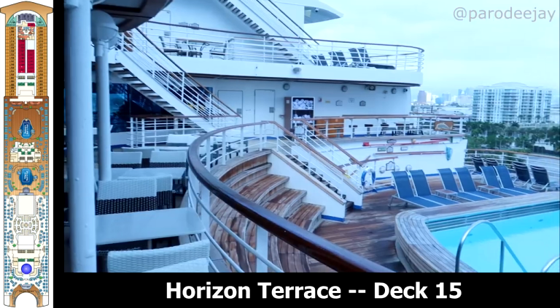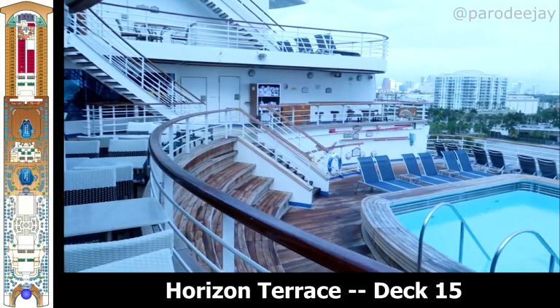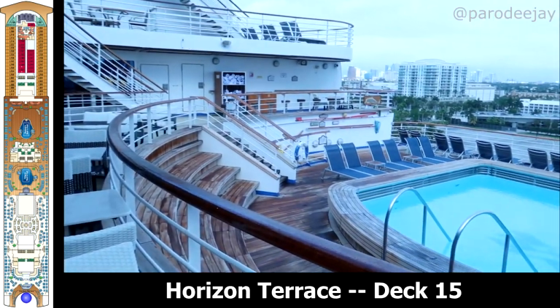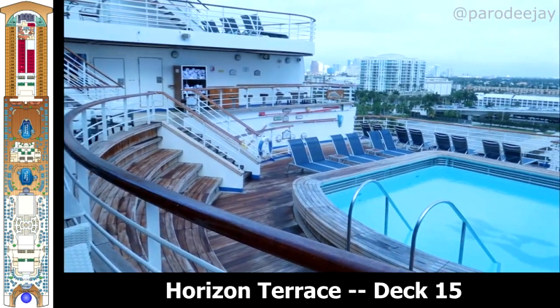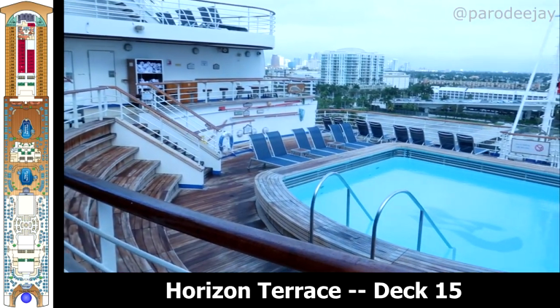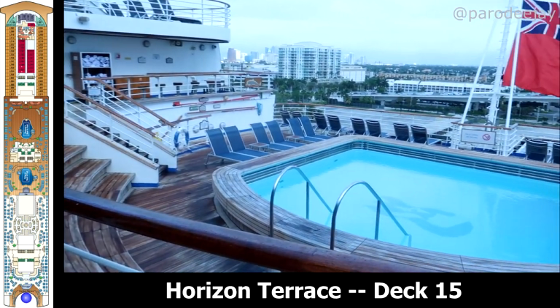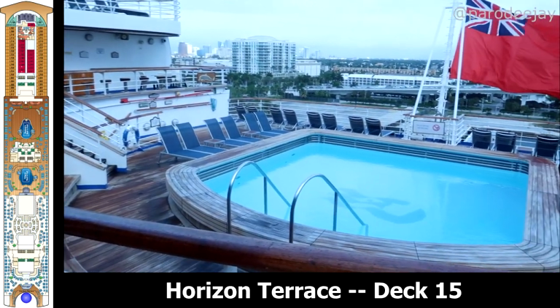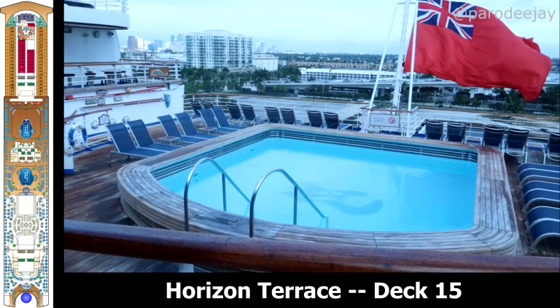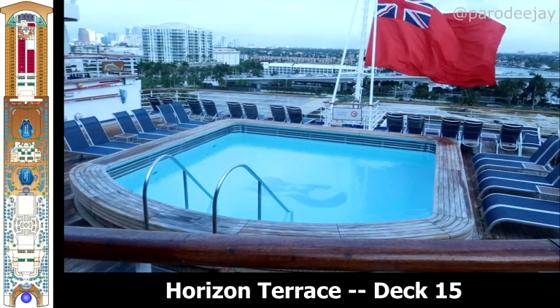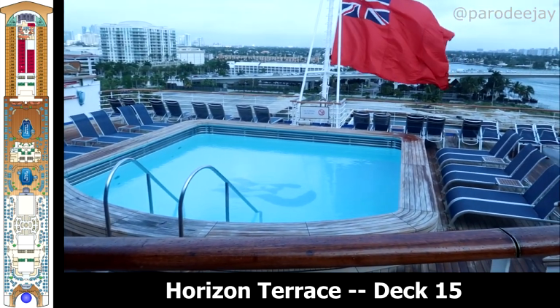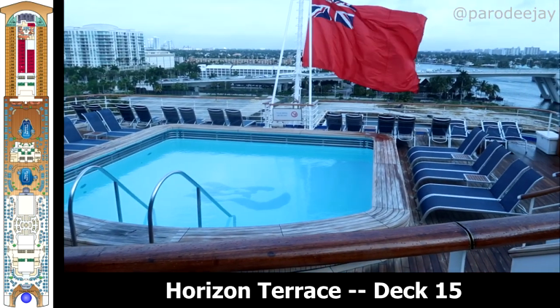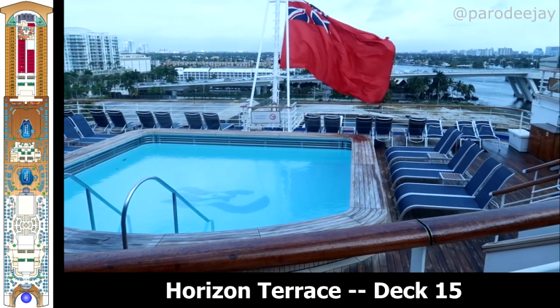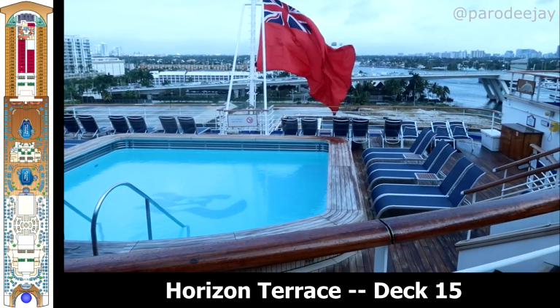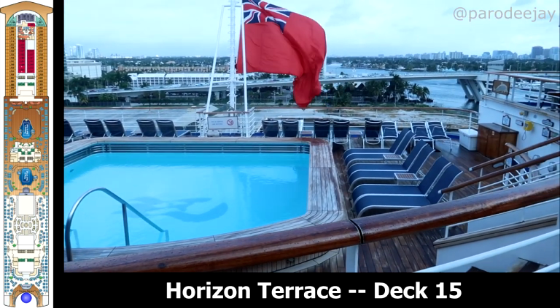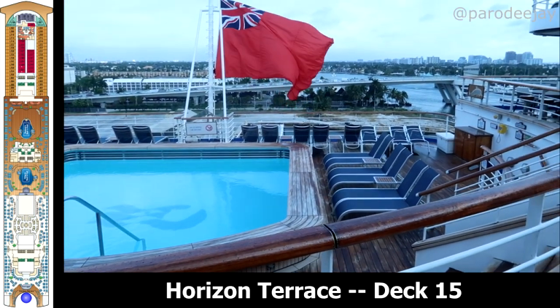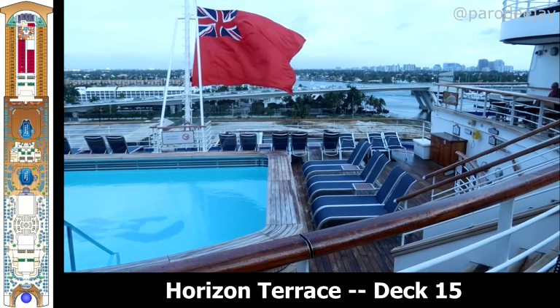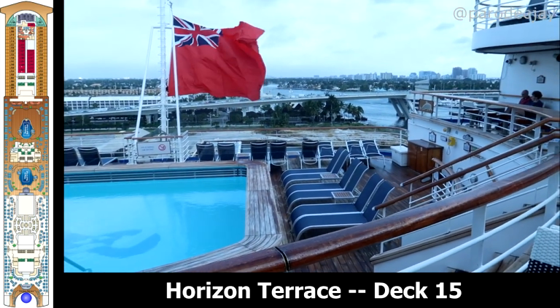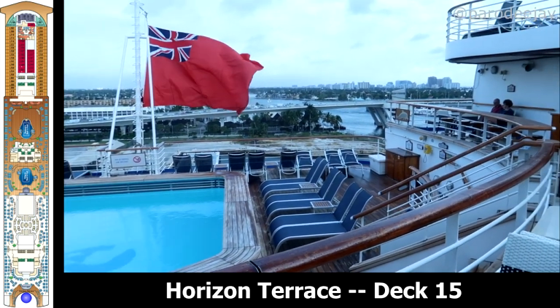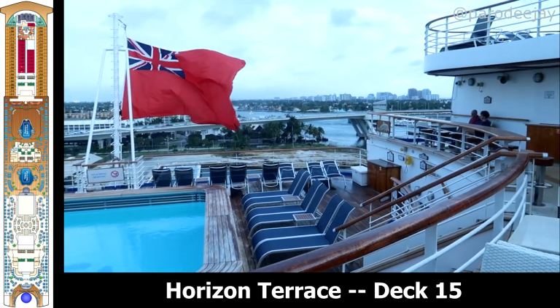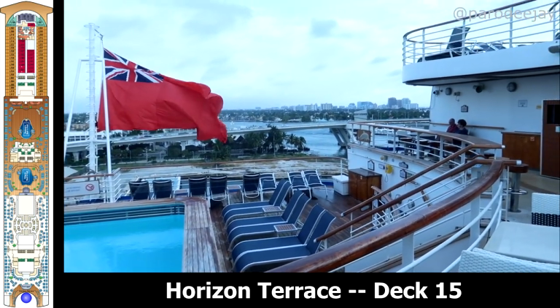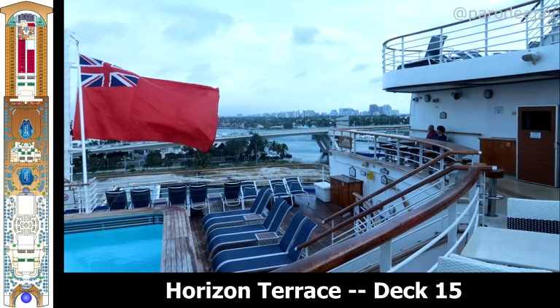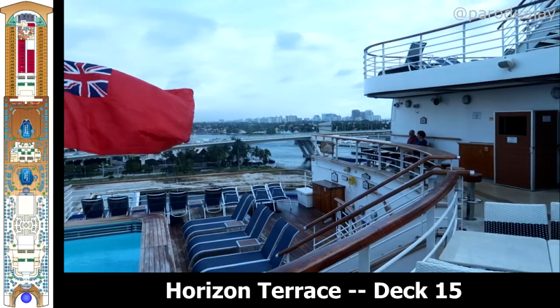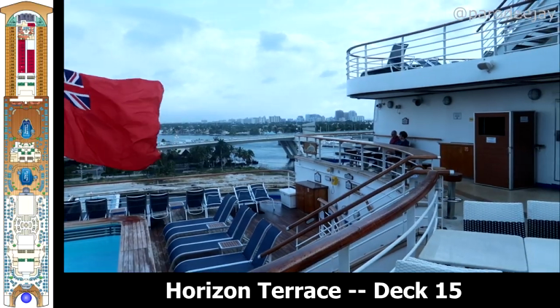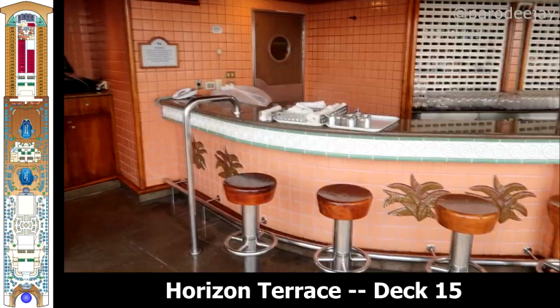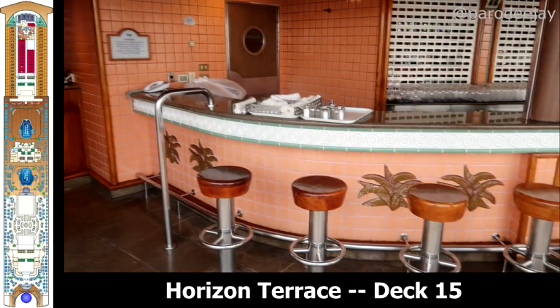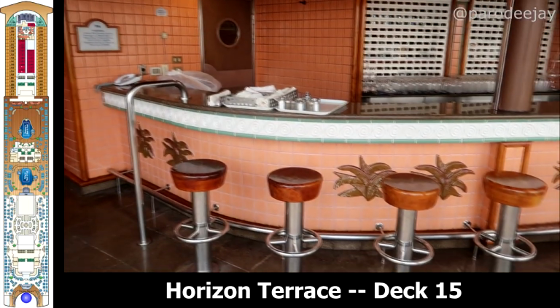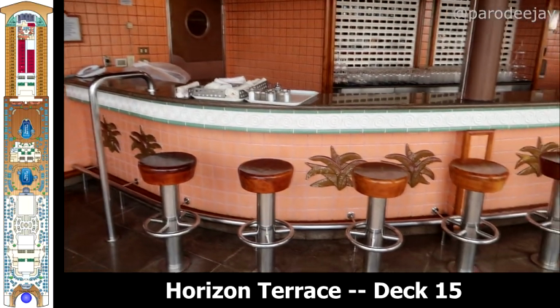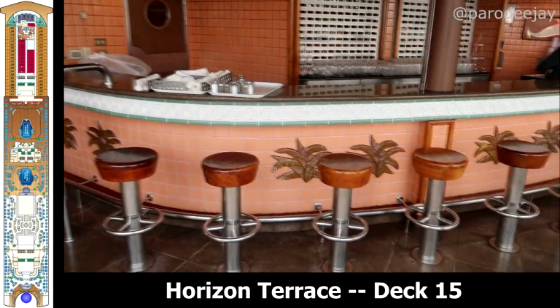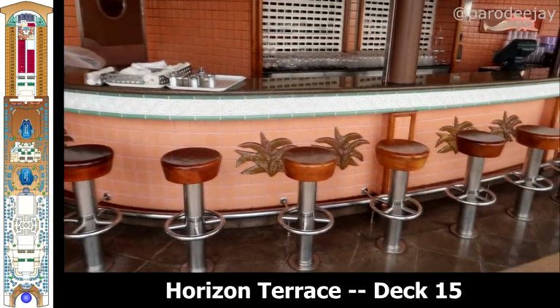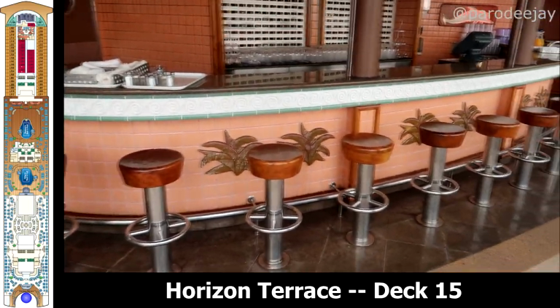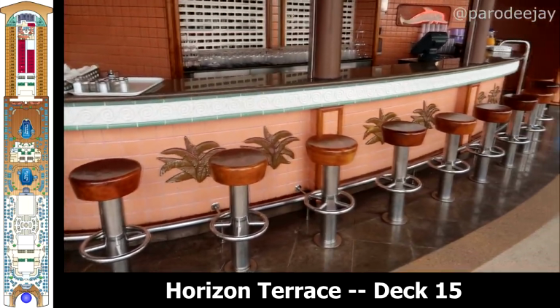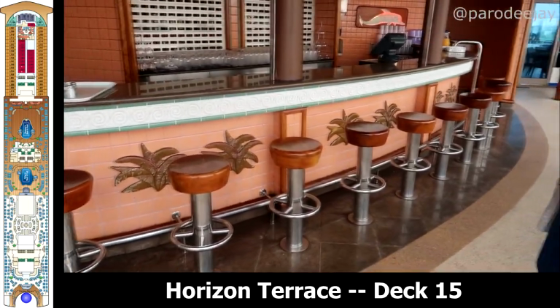At the very back of deck 15 you'll find Horizon Terrace and the Outrigger Bar, which kind of overlooks the Terrace Pool. The Terrace Pool is technically down on deck 14, but you have to access it from here on deck 15.